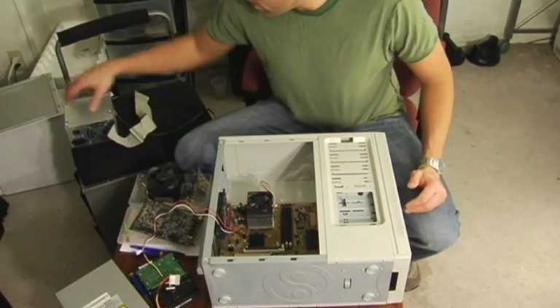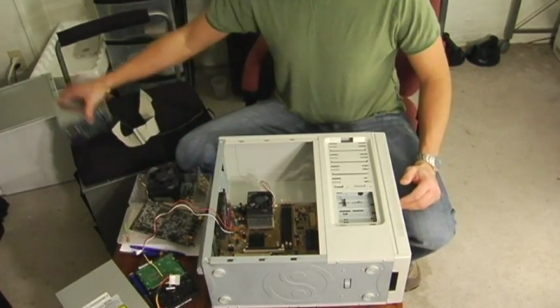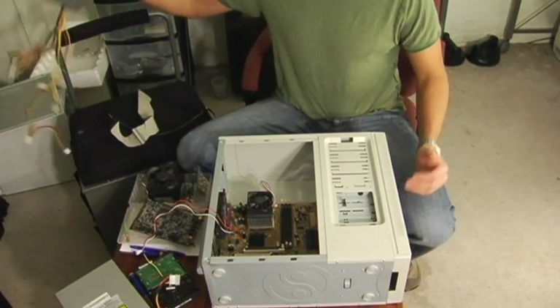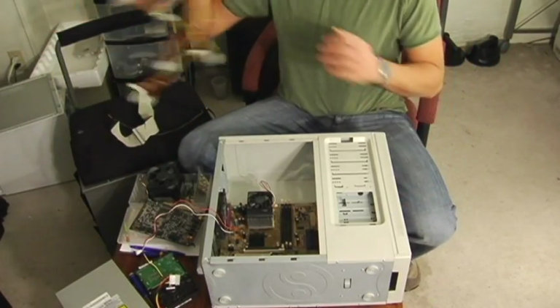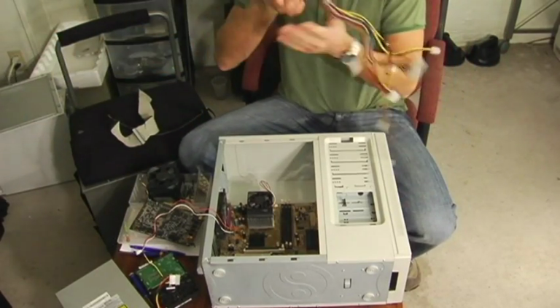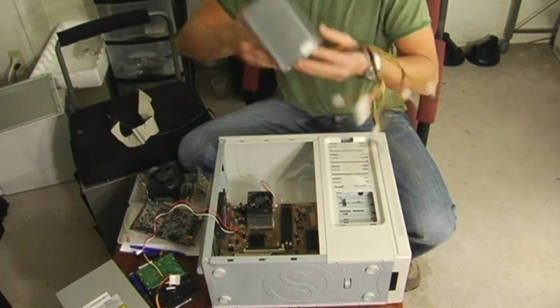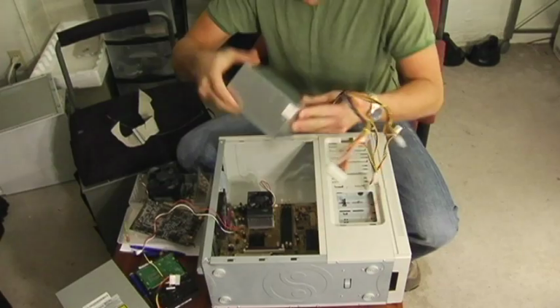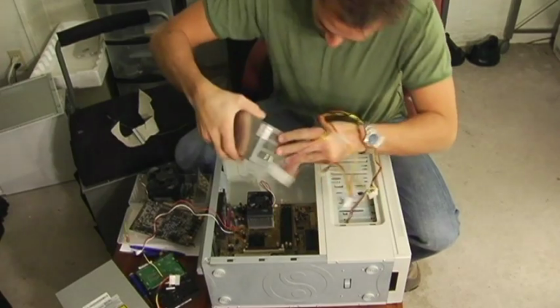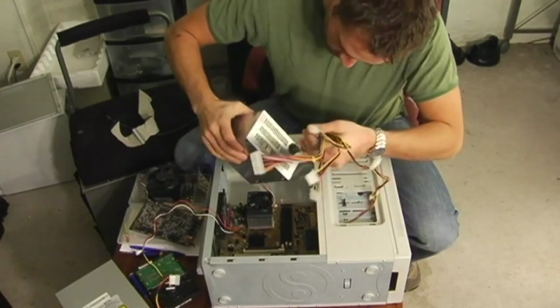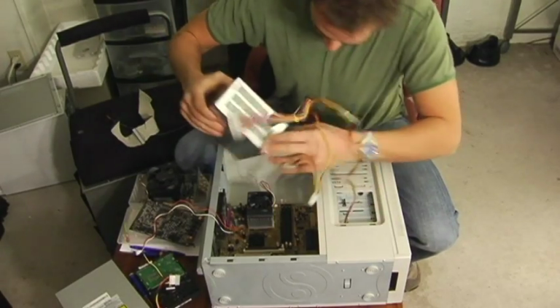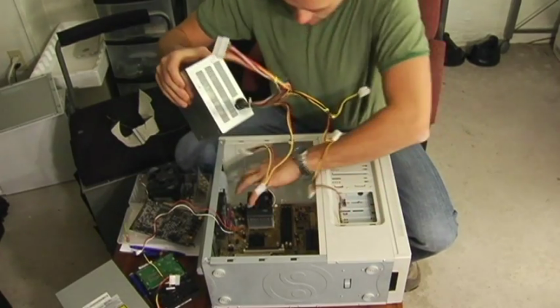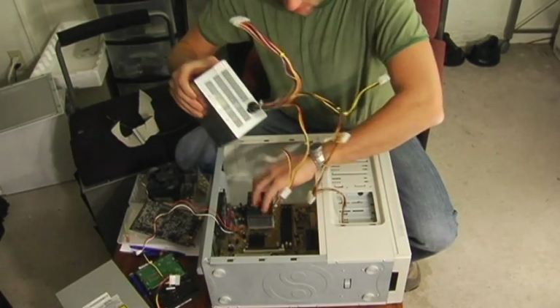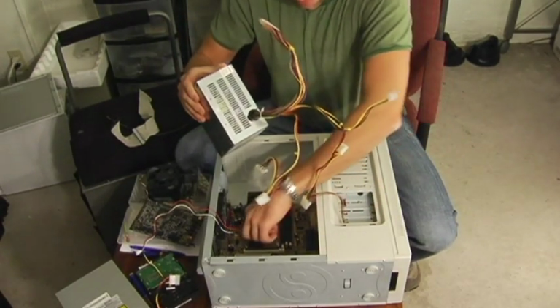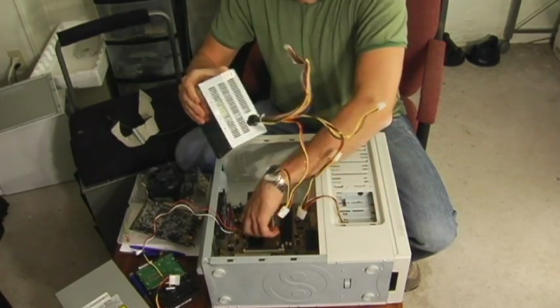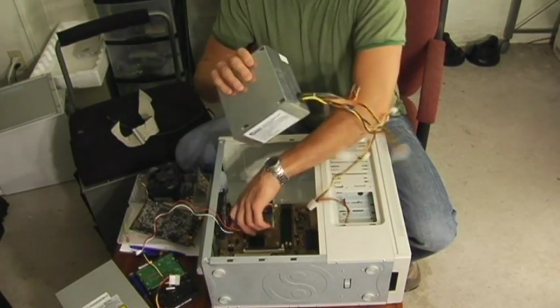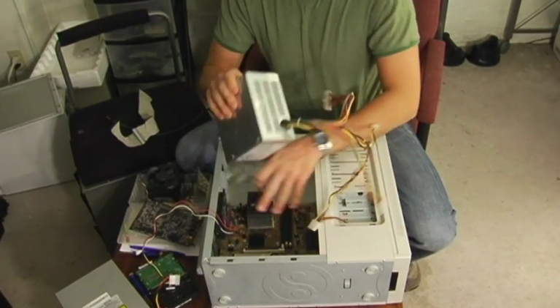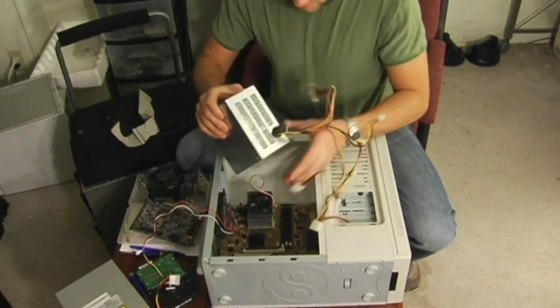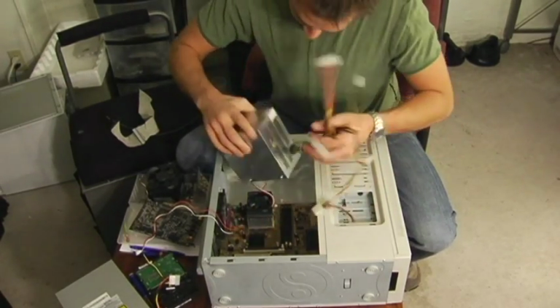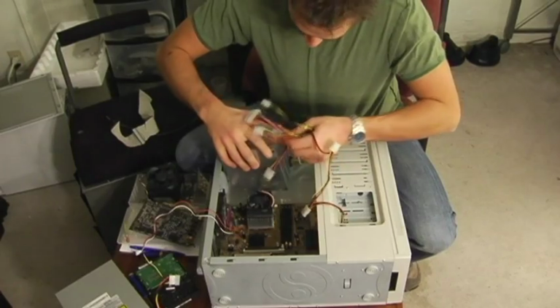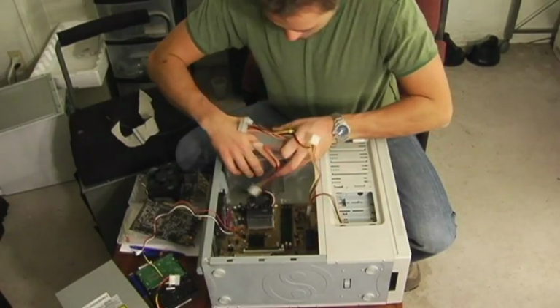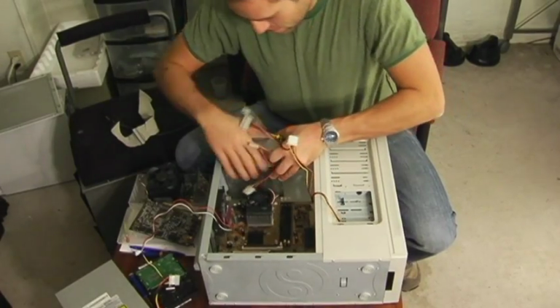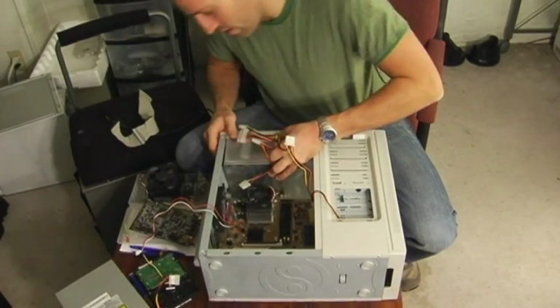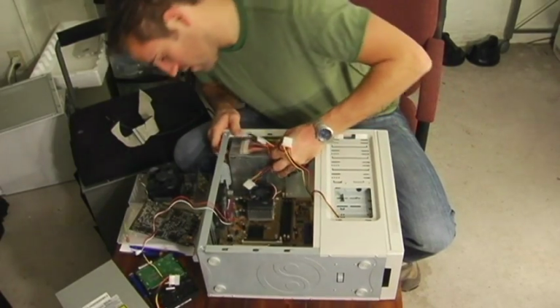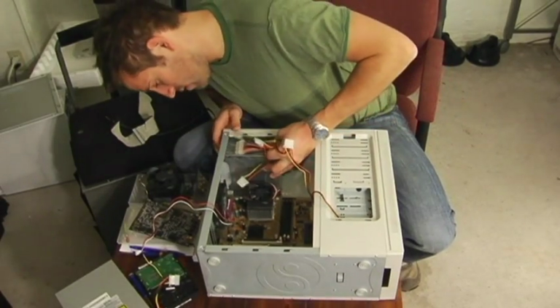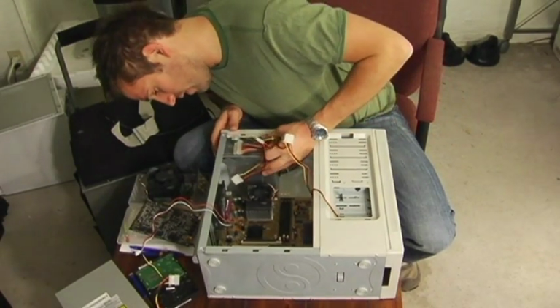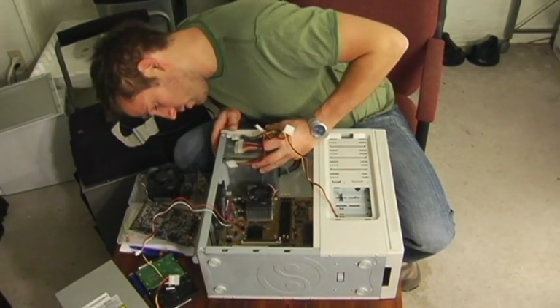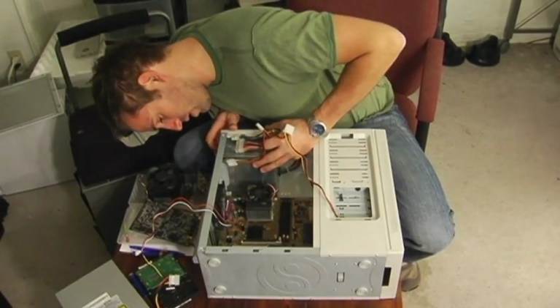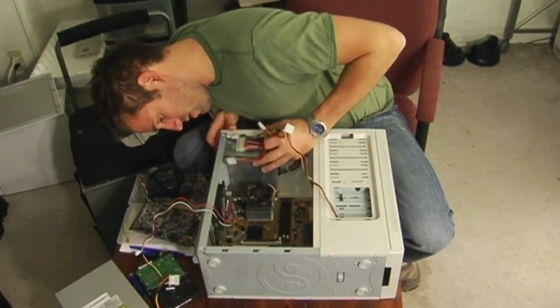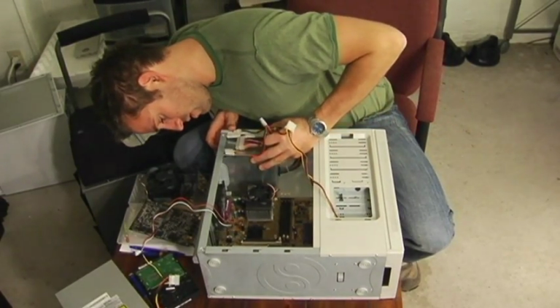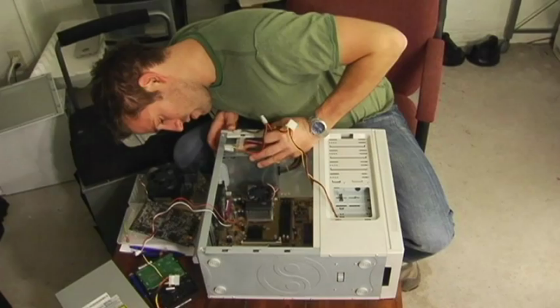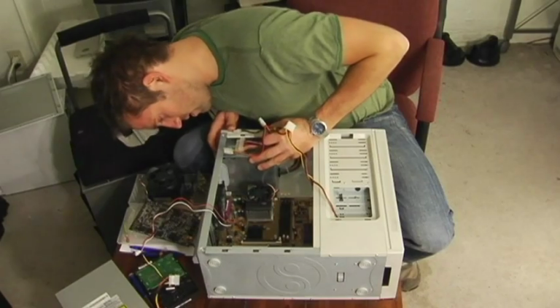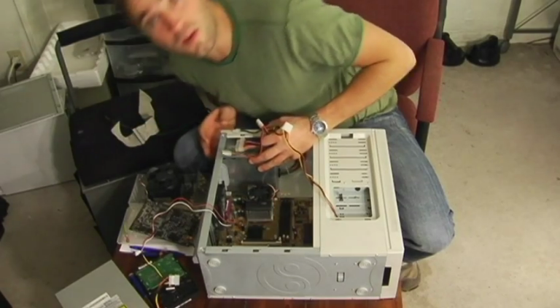And then you're going to move on to the power supply. Again, line it up nice and easy, find the holes where it goes, and screw it in.